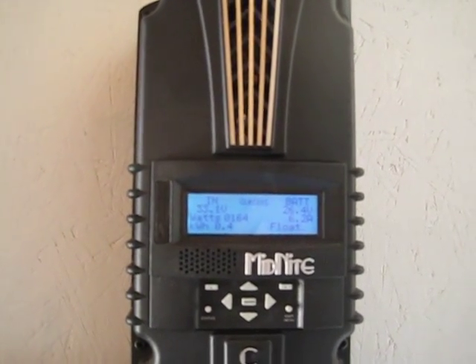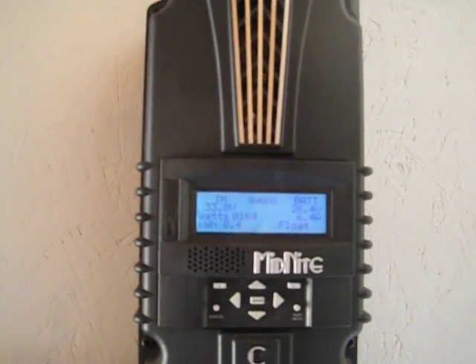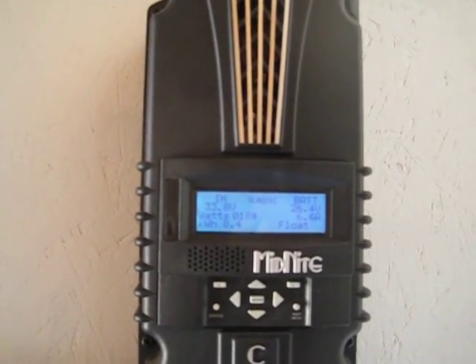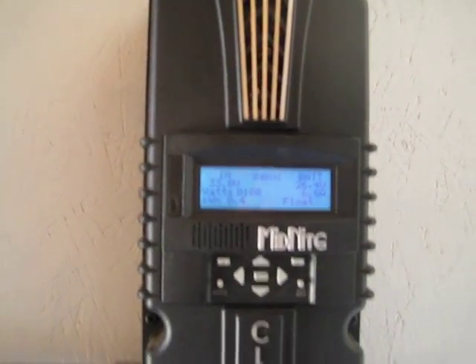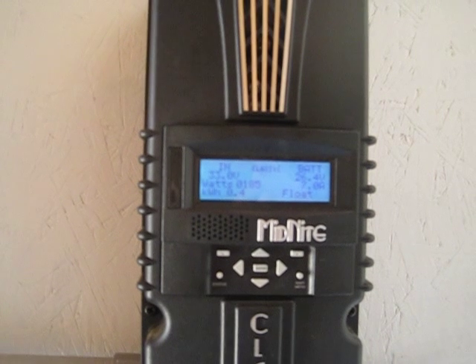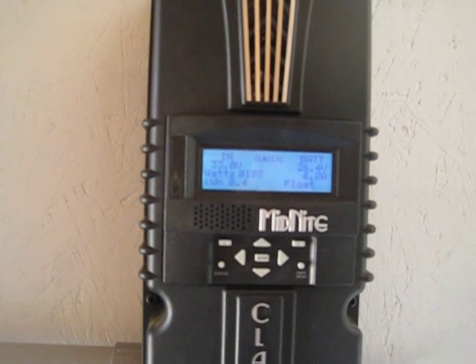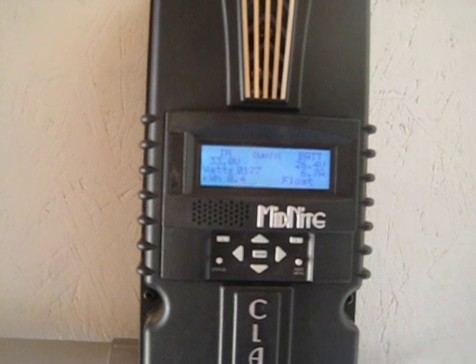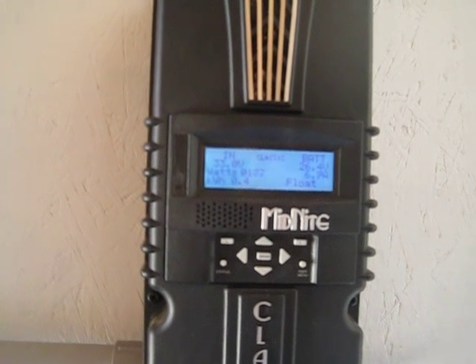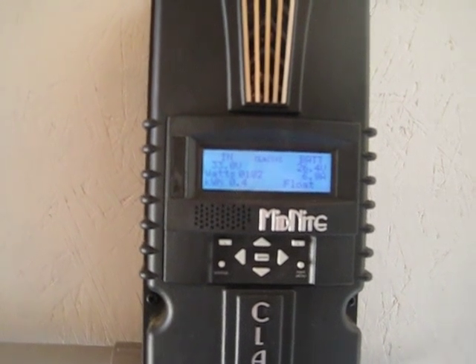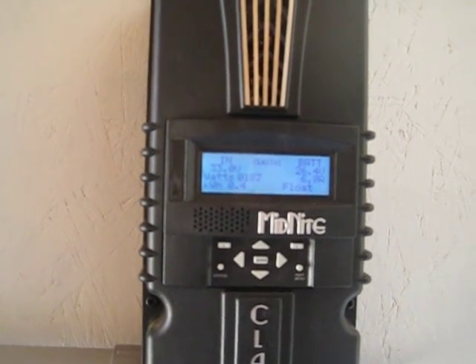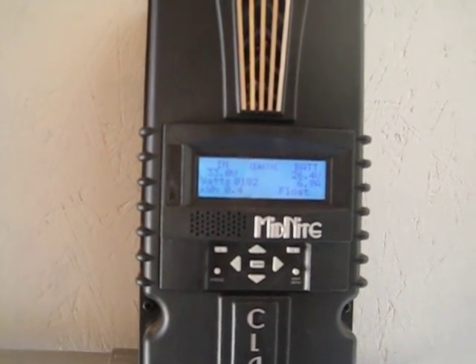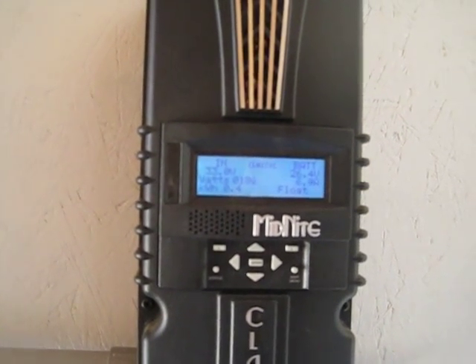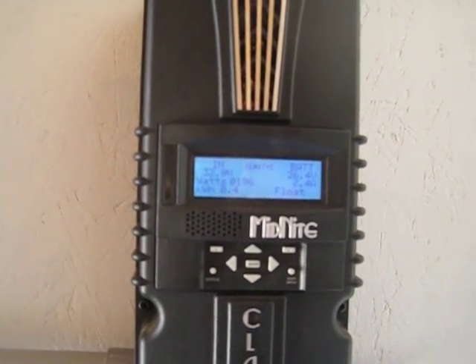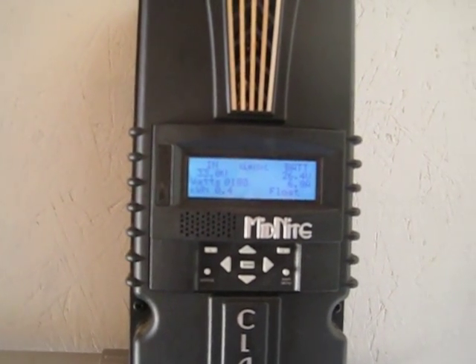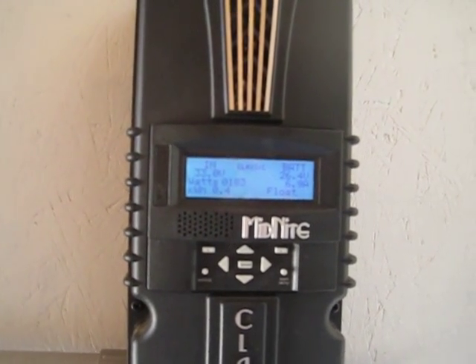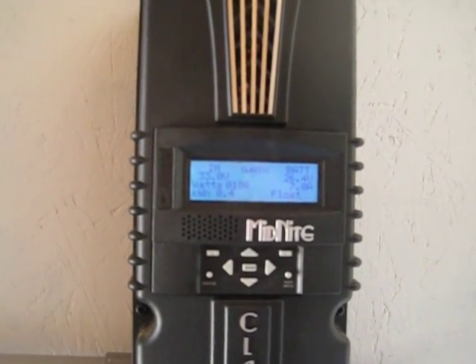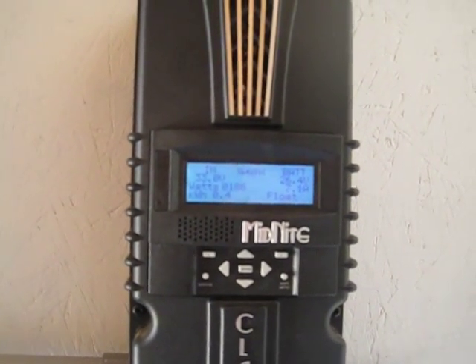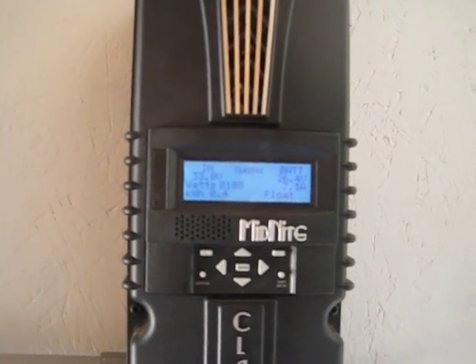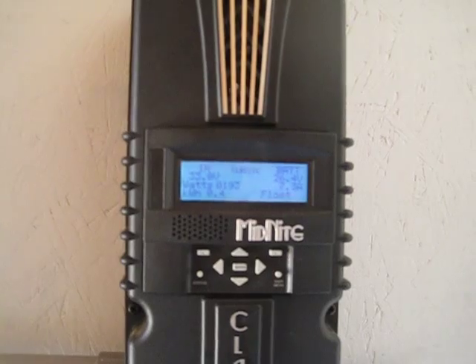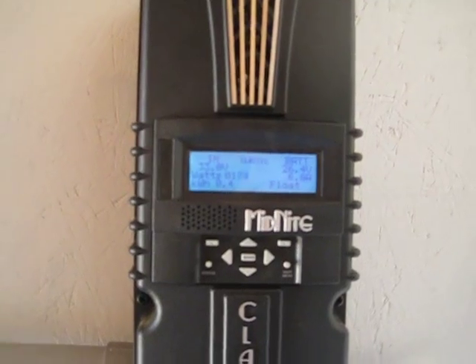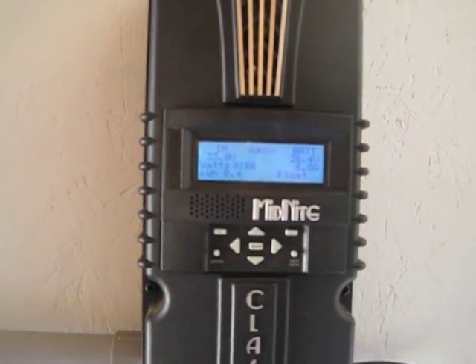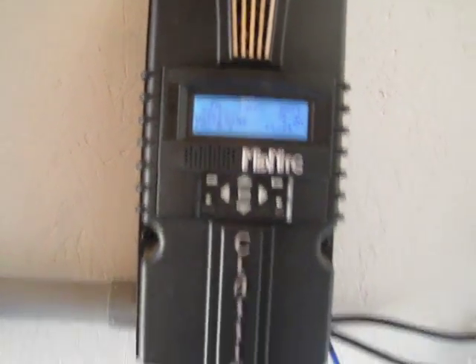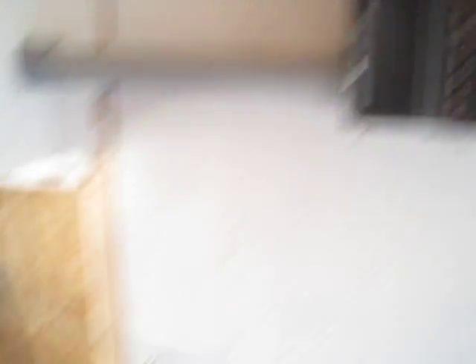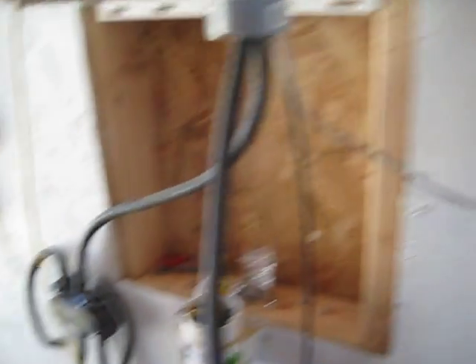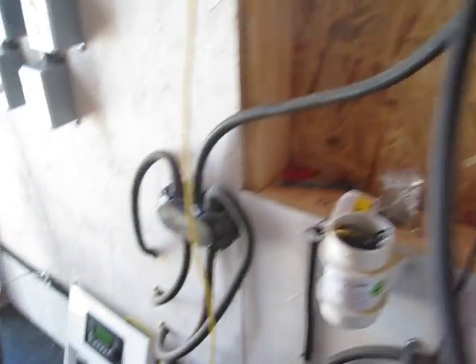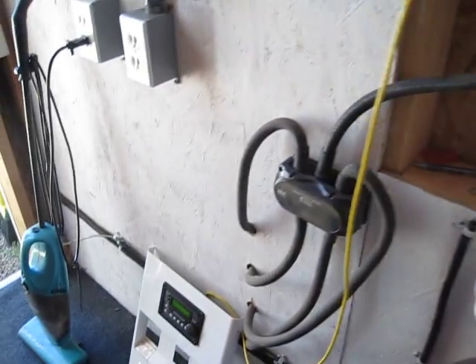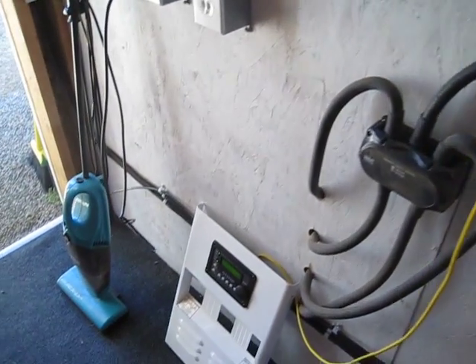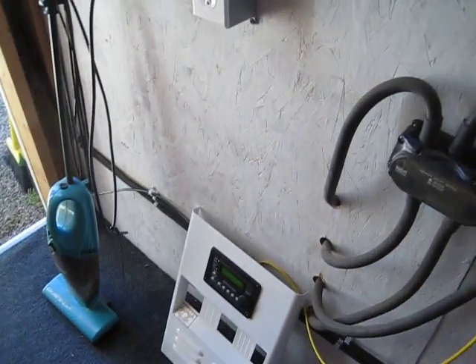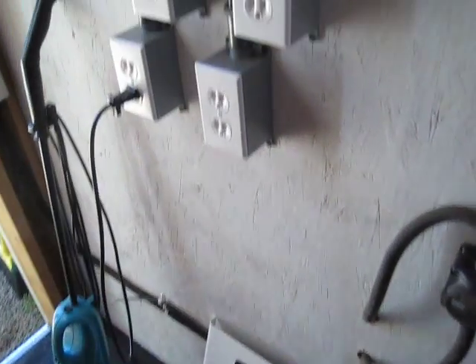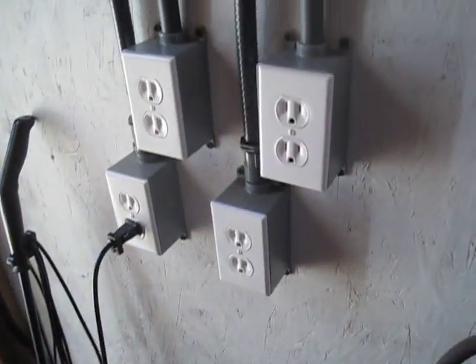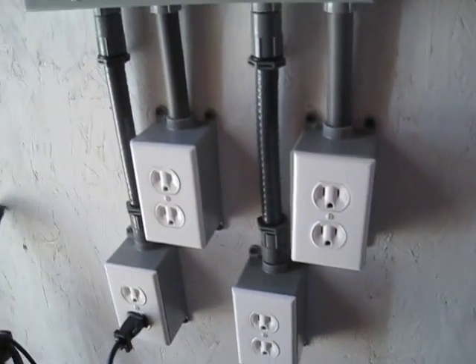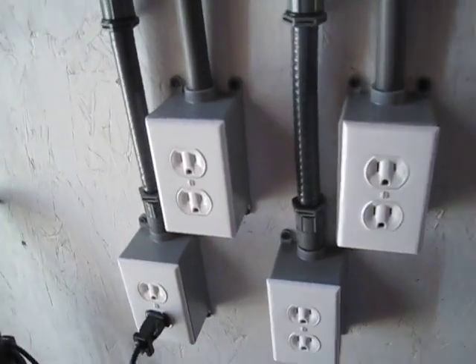The vacuum cleaner is on — it's going to work. The vacuum cleaner is on, it's still going to work hard. Got an inverter for it.